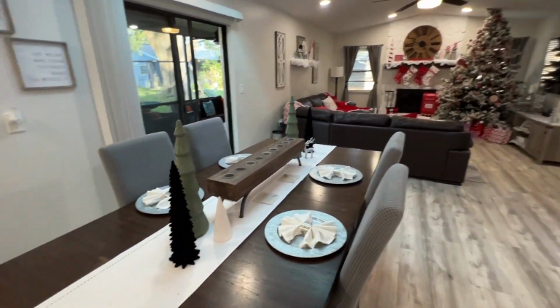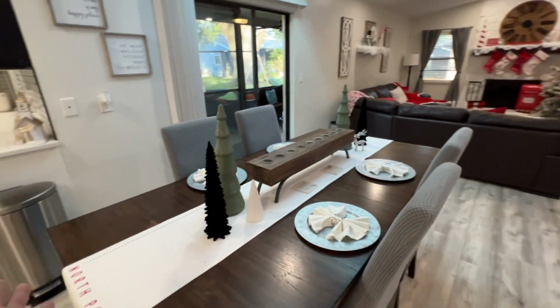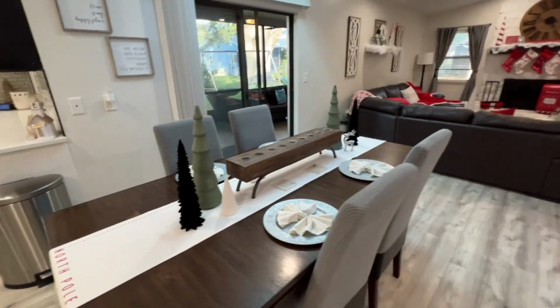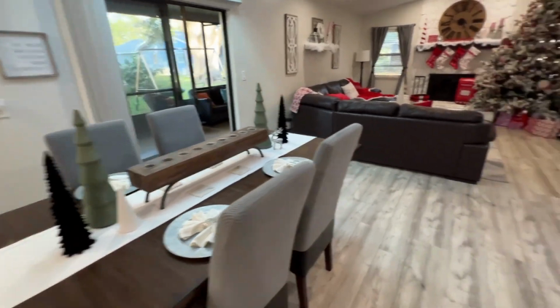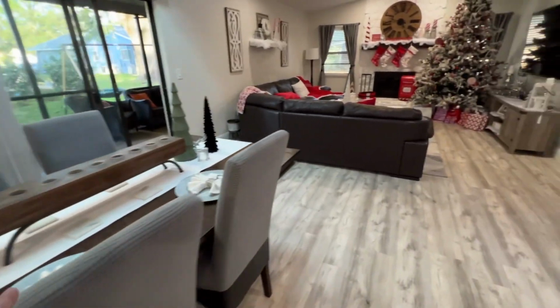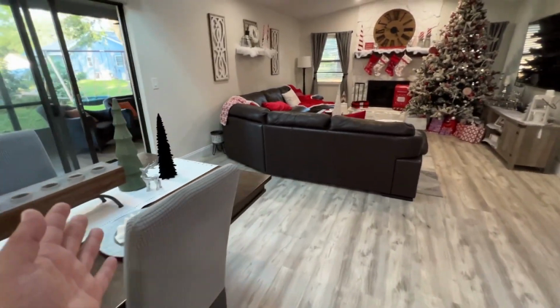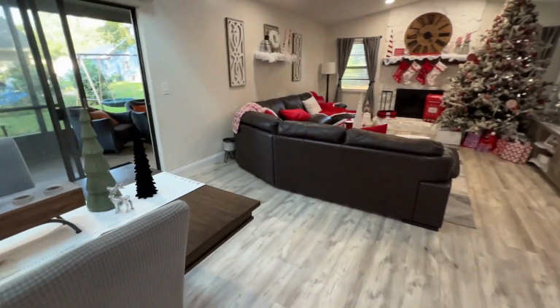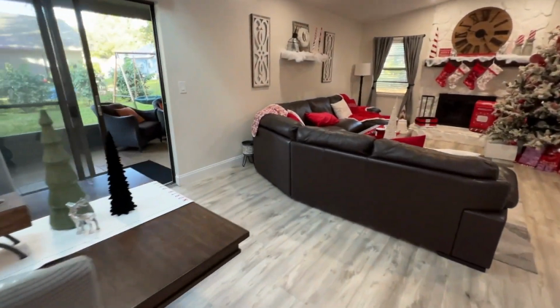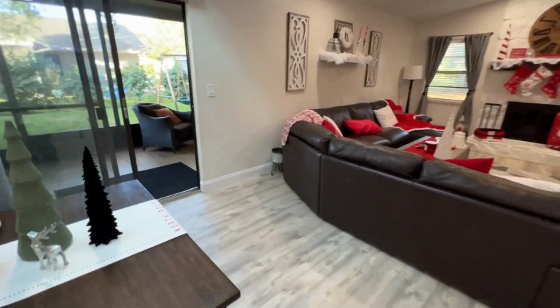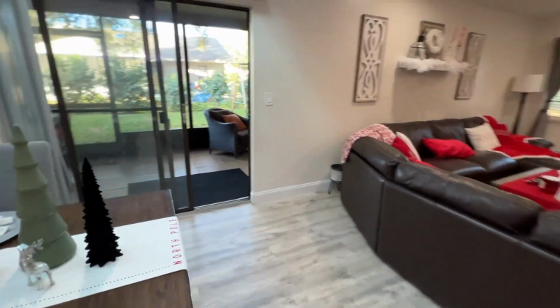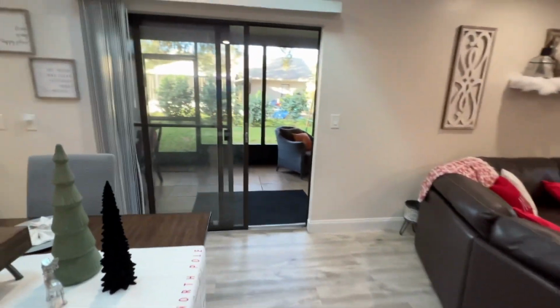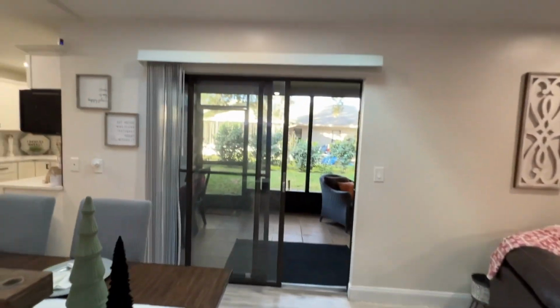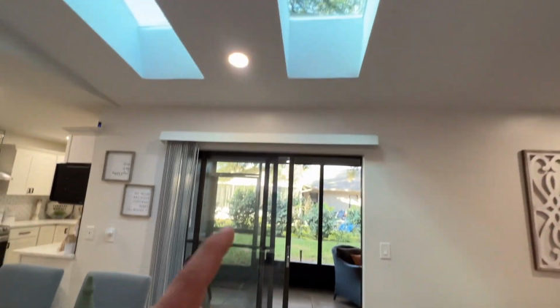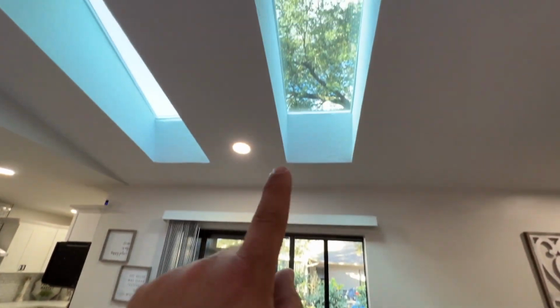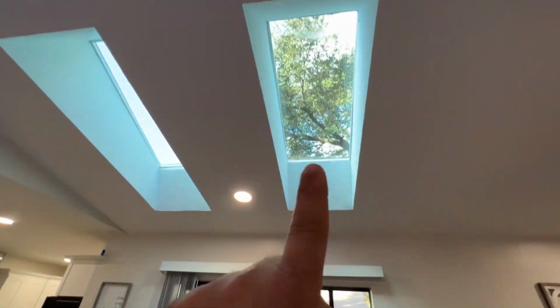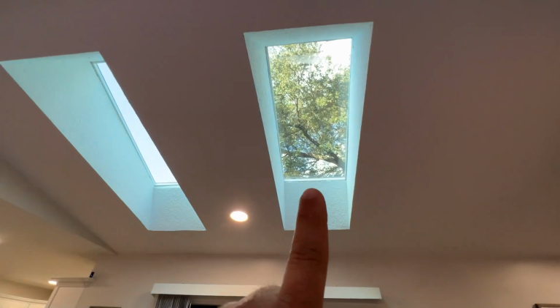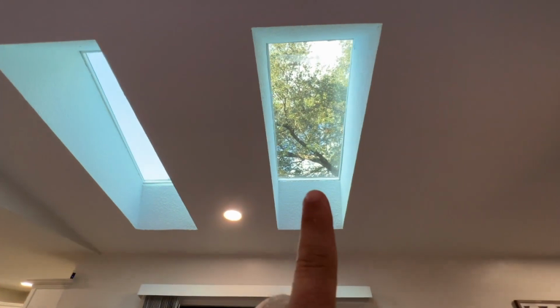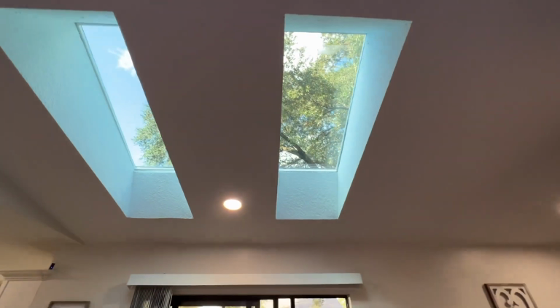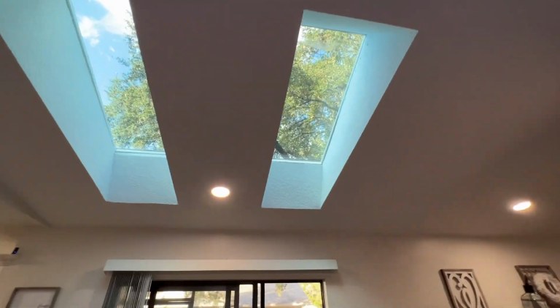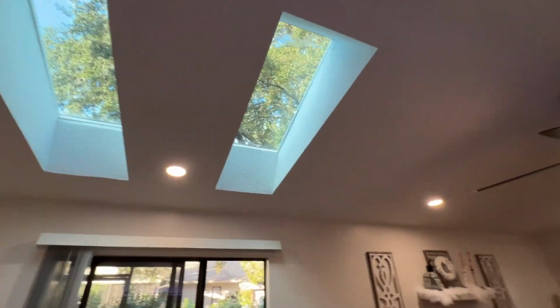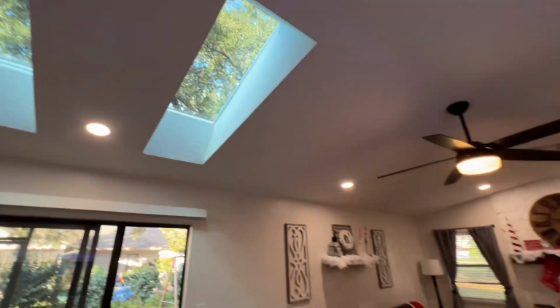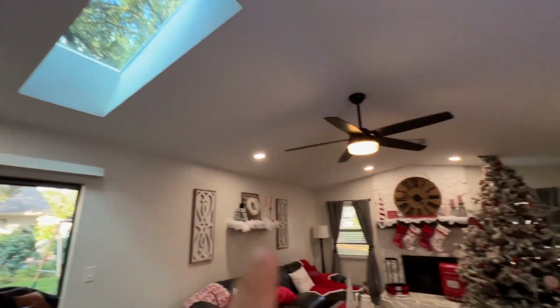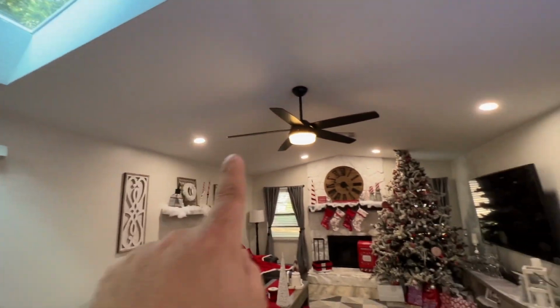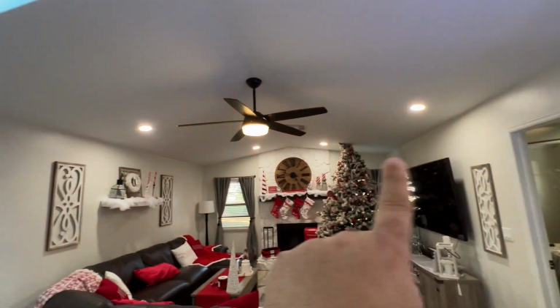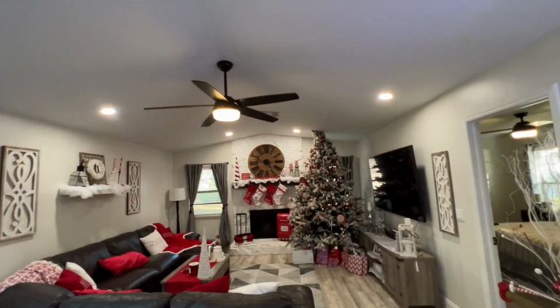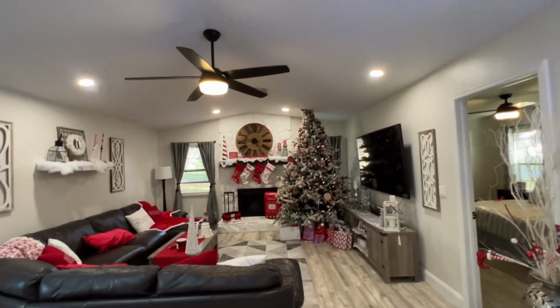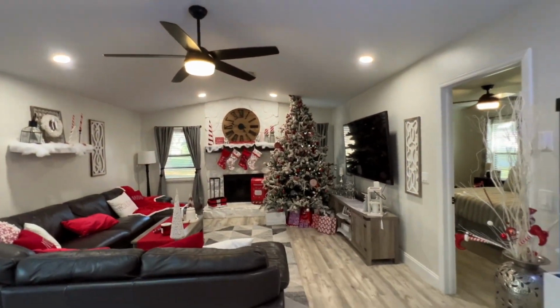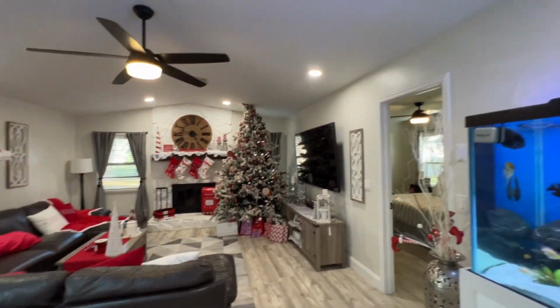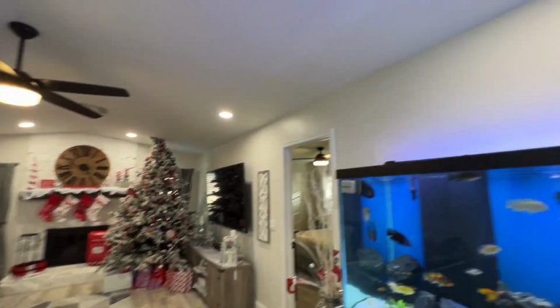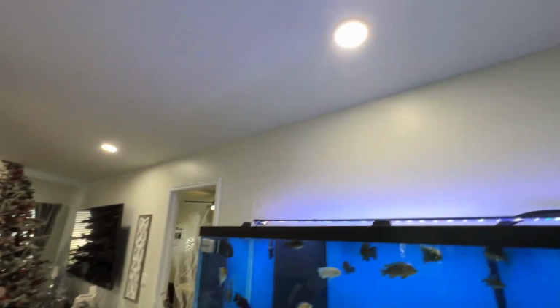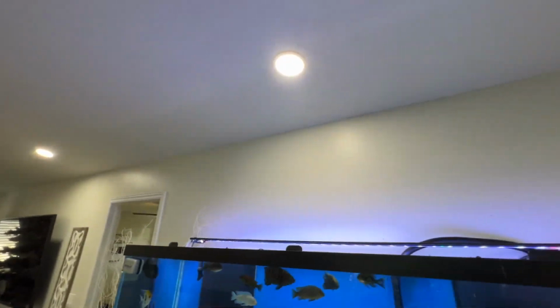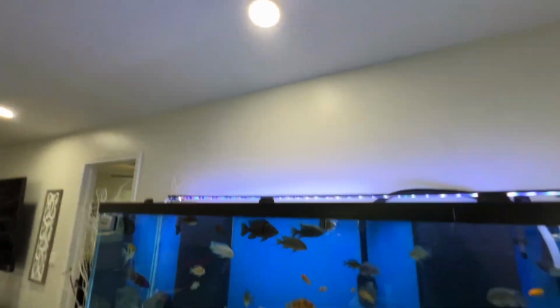Nice big open dining room — I can easily walk around this table. We have some skylights here that let a lot of natural light in, and can lighting in most of the rooms. Really nice.